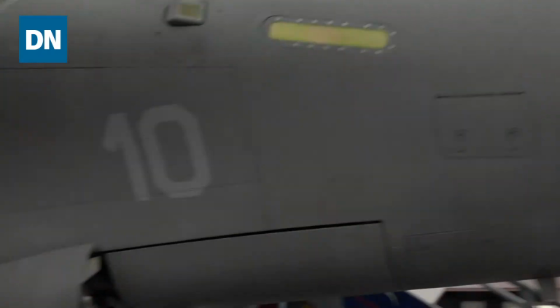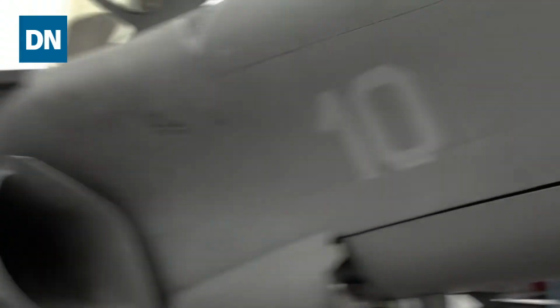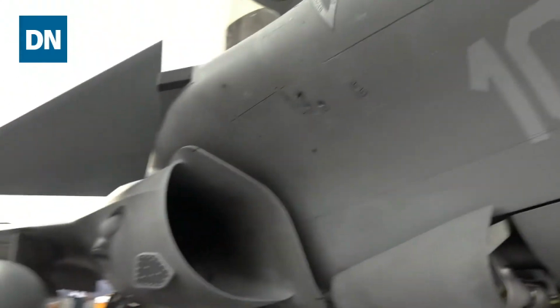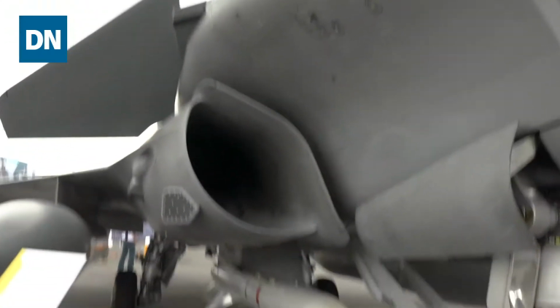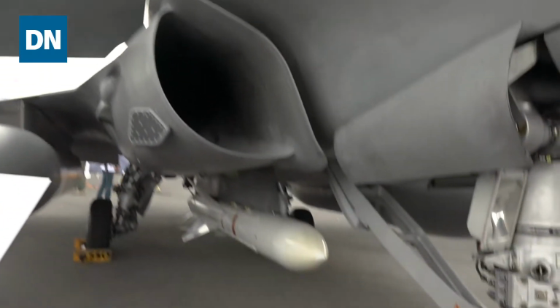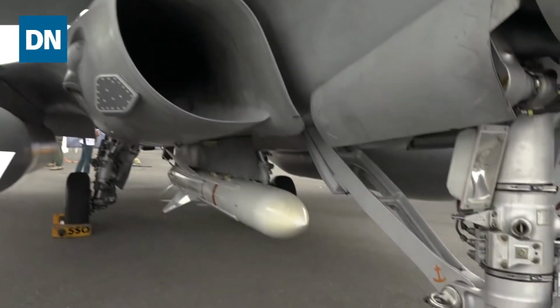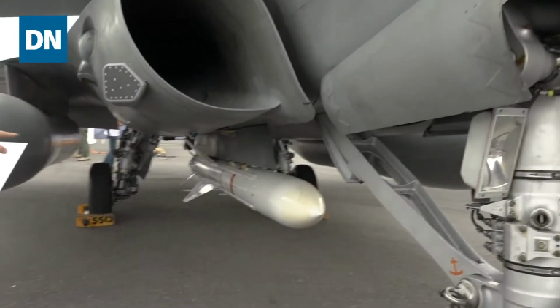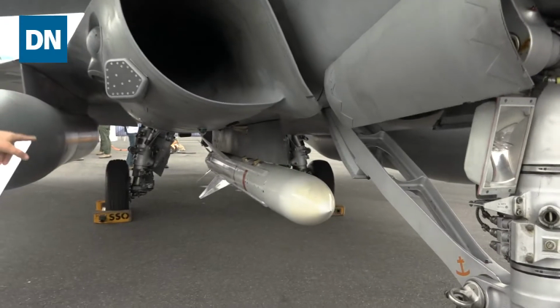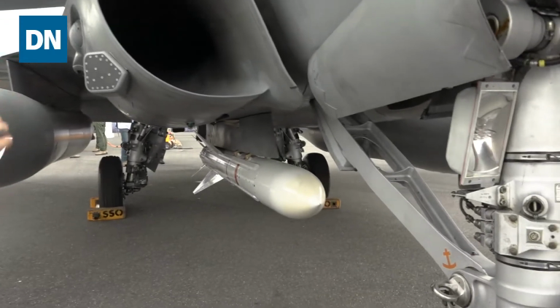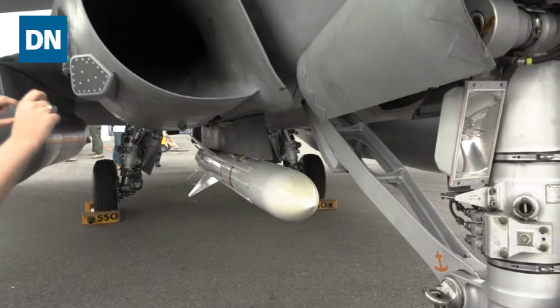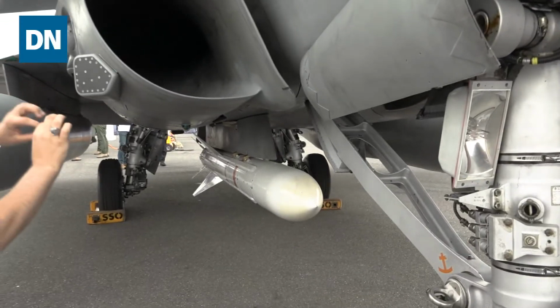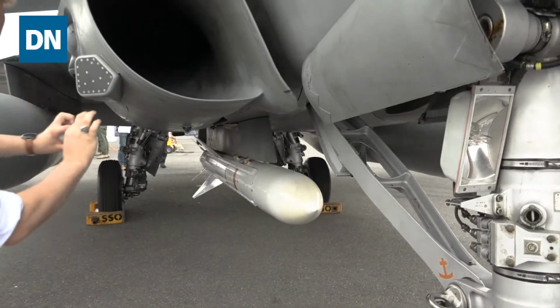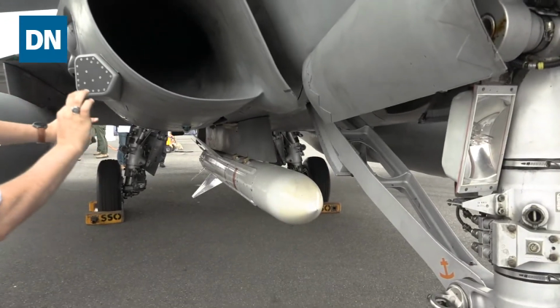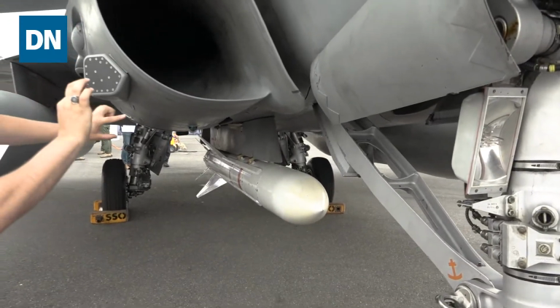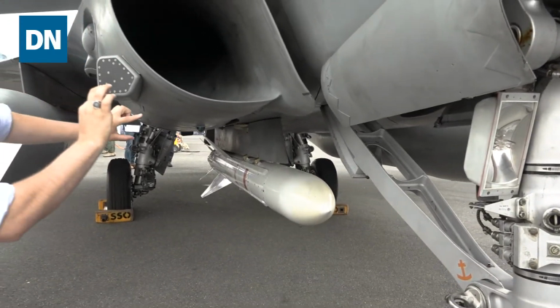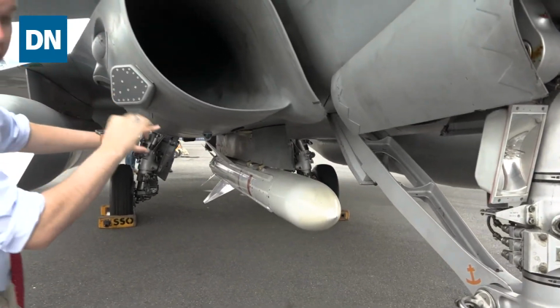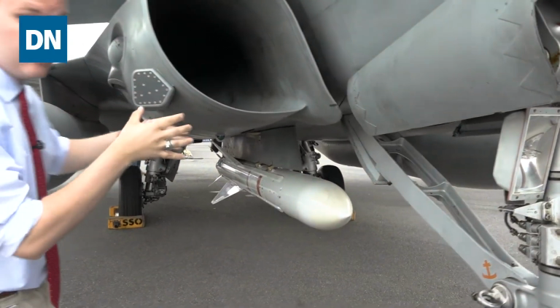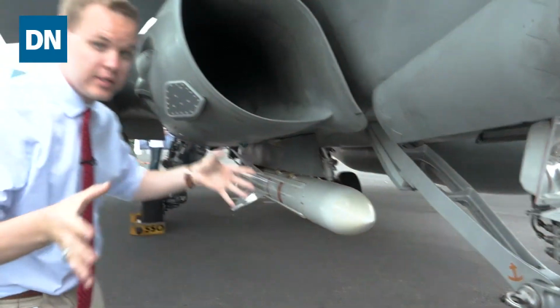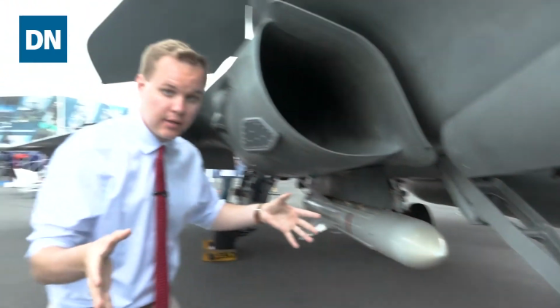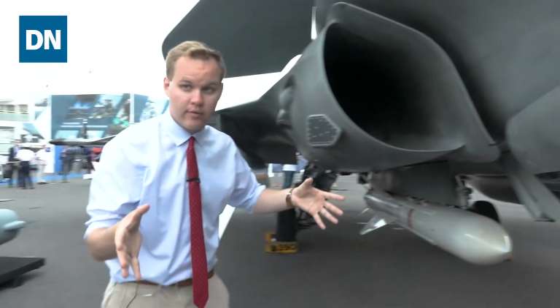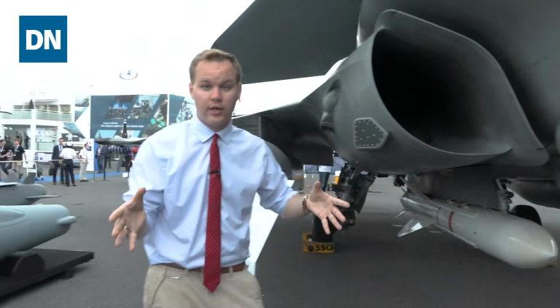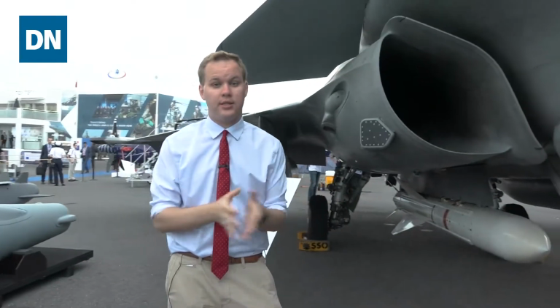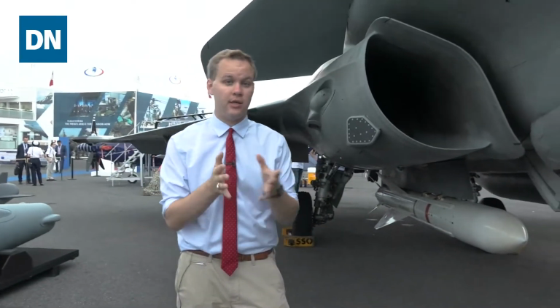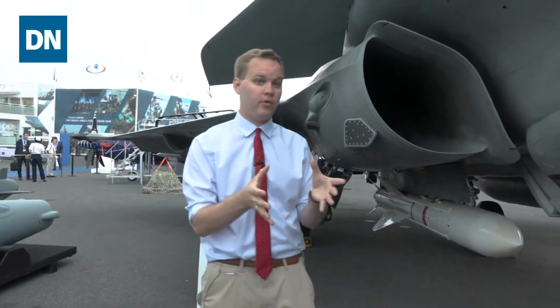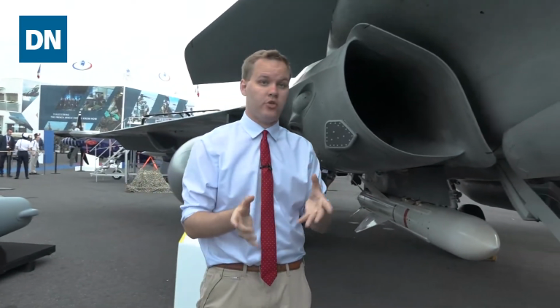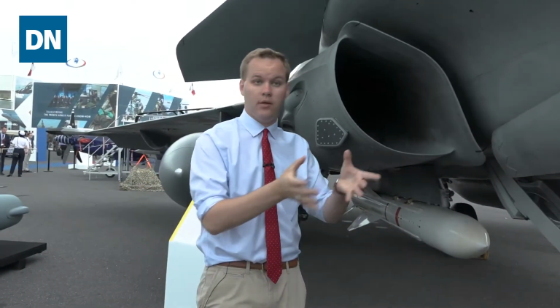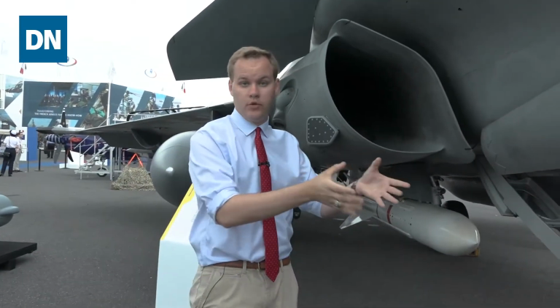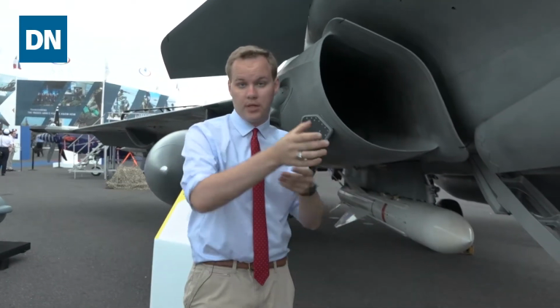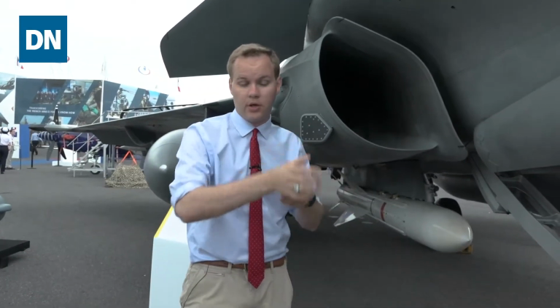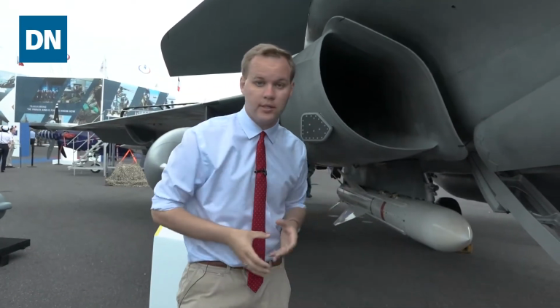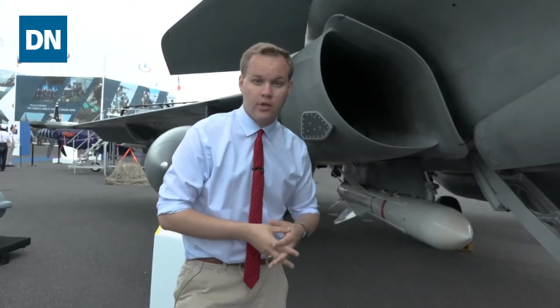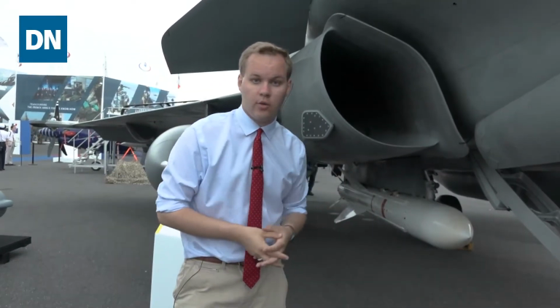And down here underneath we have one of the most famous anti-ship missiles in the world — an Exocet missile sitting right here on the centerline. One of the big reasons that carrier aviation exists is that these aircraft could be used to strike ships and other targets throughout the world.